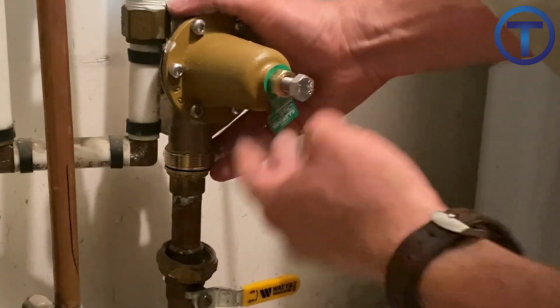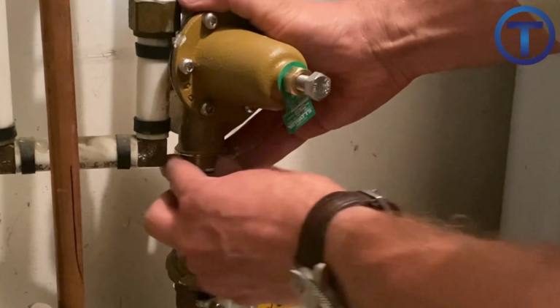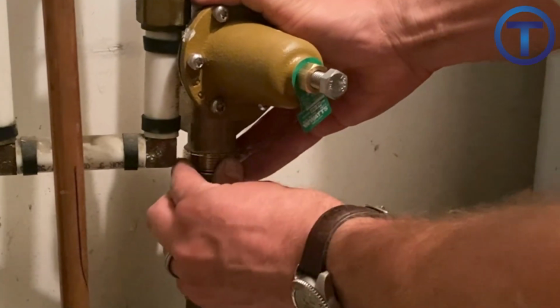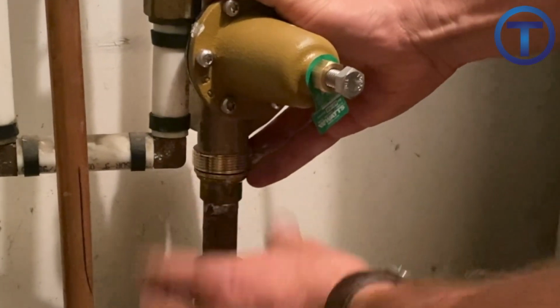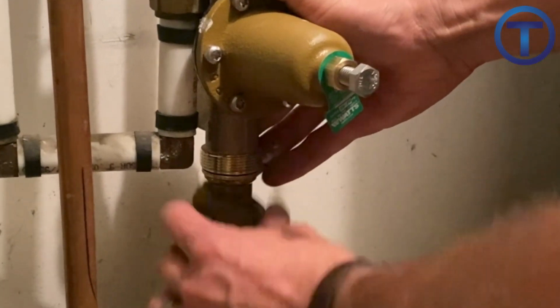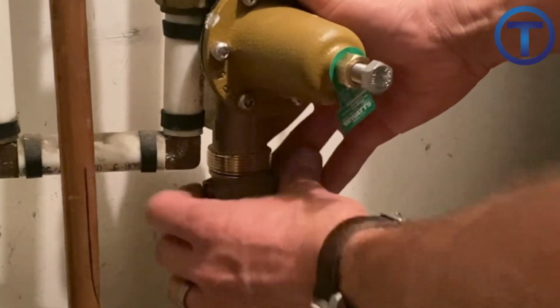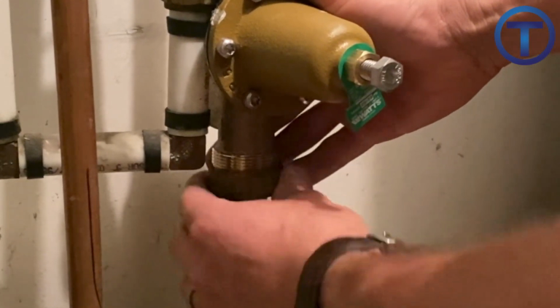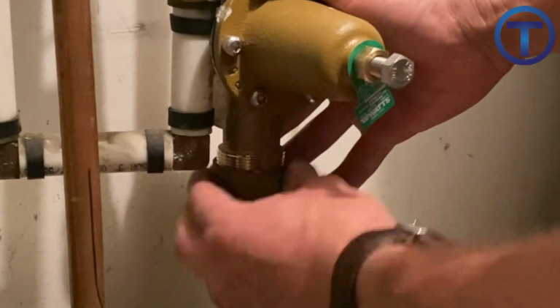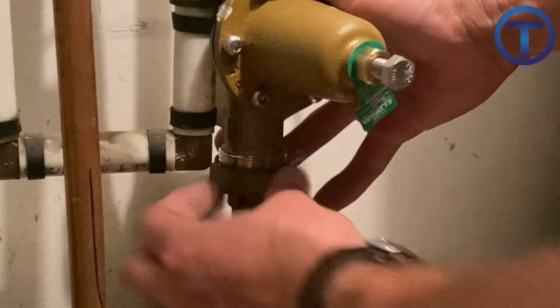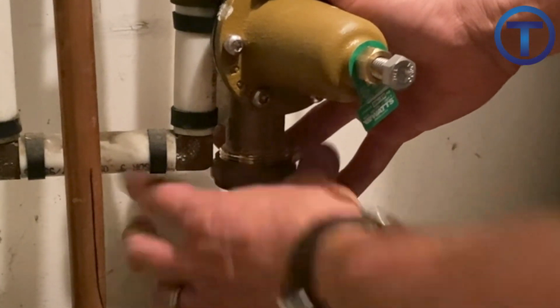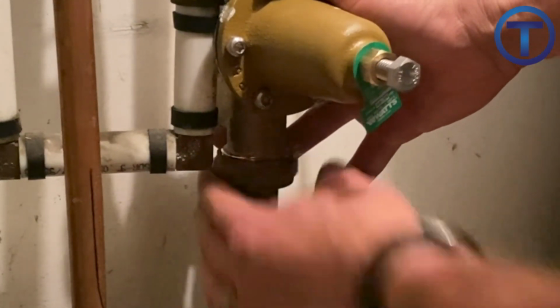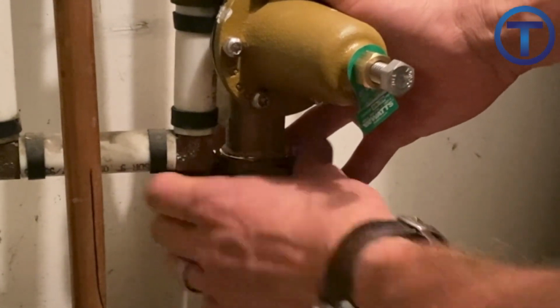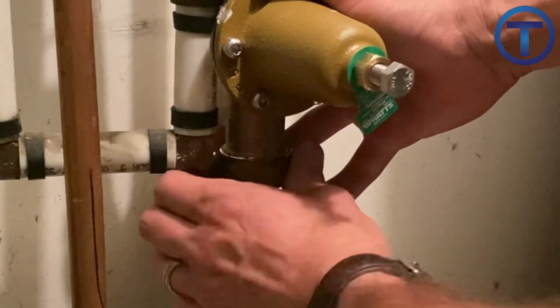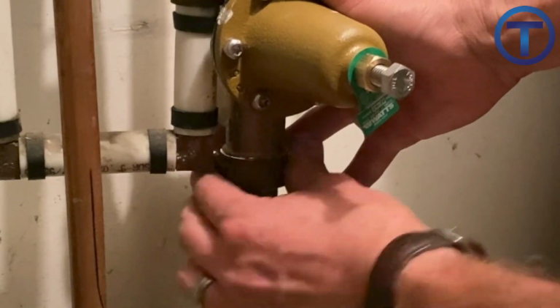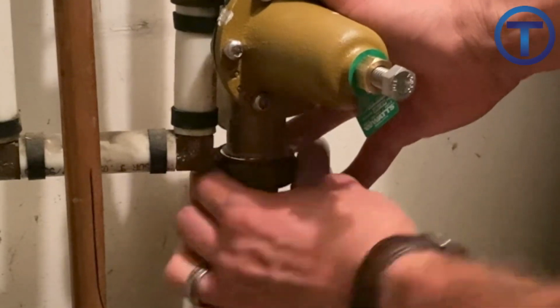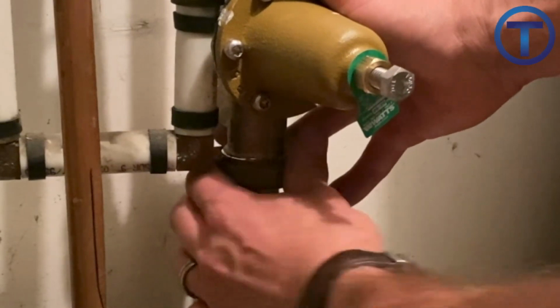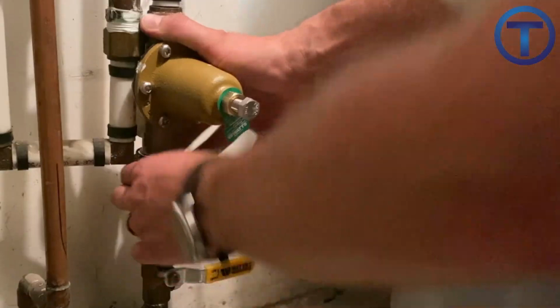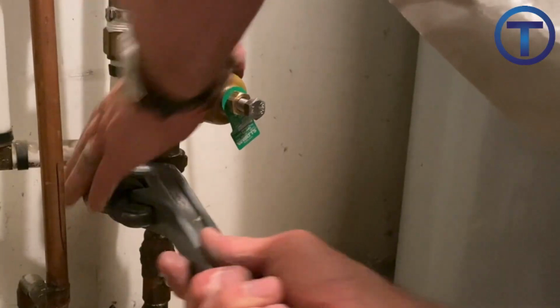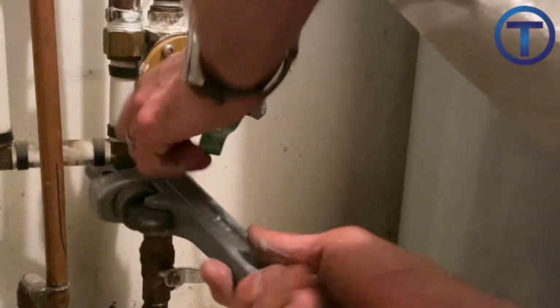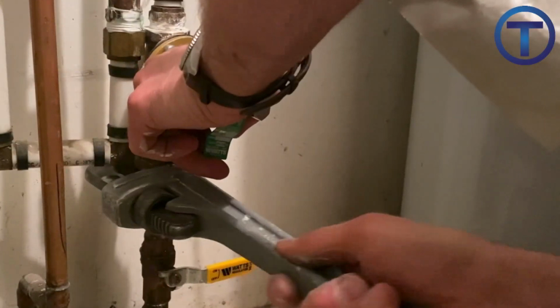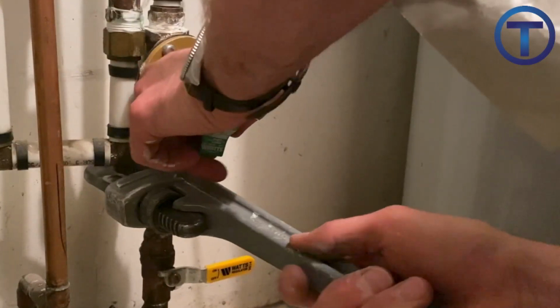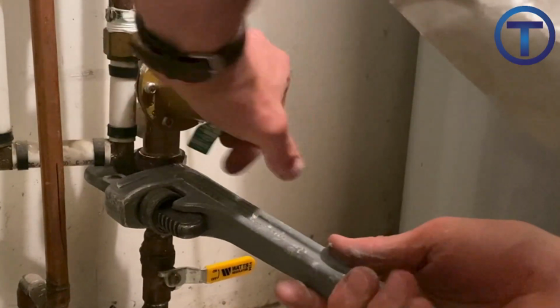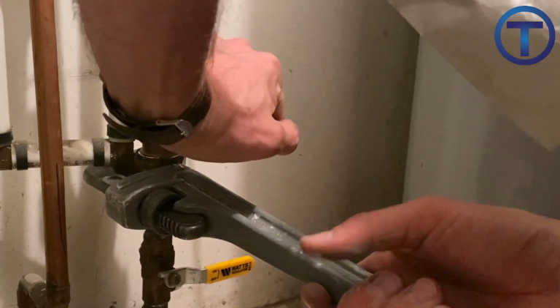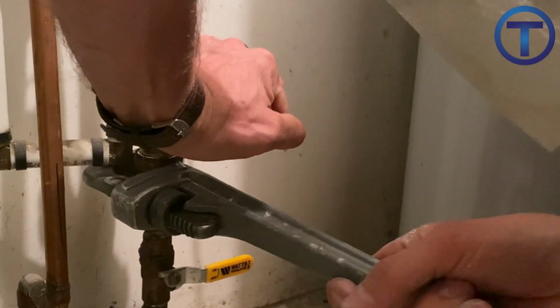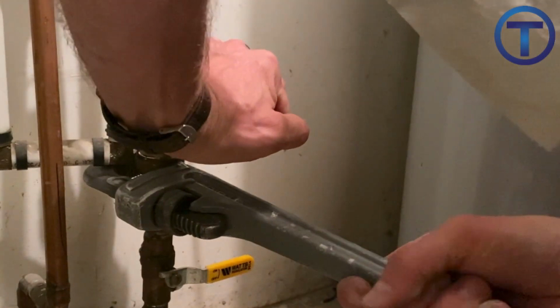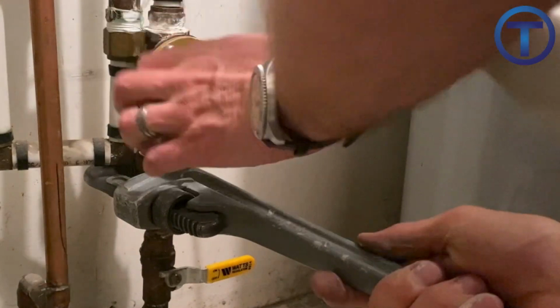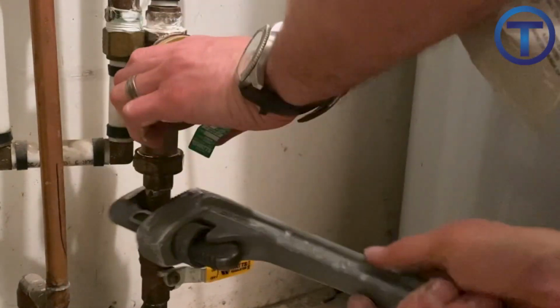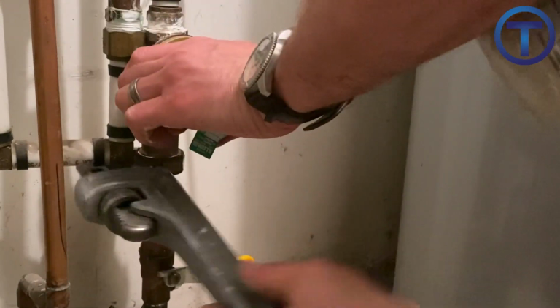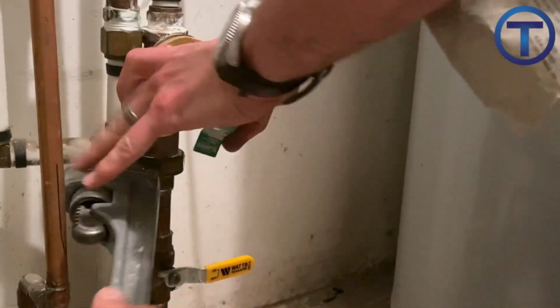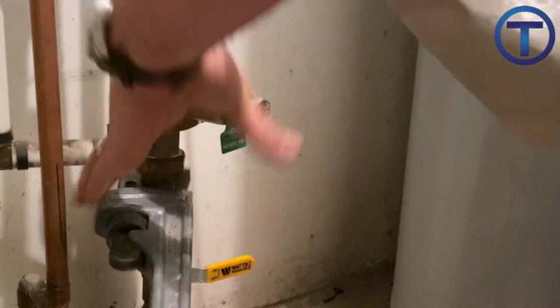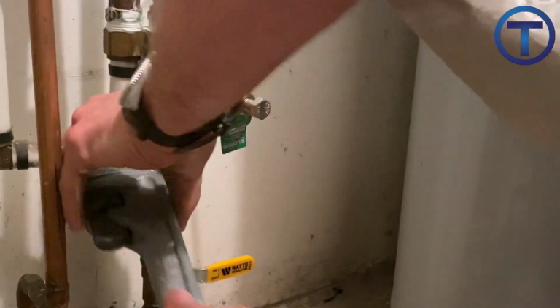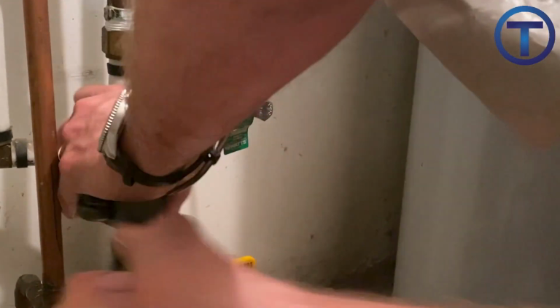Because the o-ring creates the seal, you will not need to use teflon tape or pipe dope on that side of the pressure reducing valve. Make sure to tighten the union using a pipe wrench to compress the o-ring or gasket and ensure a good seal.